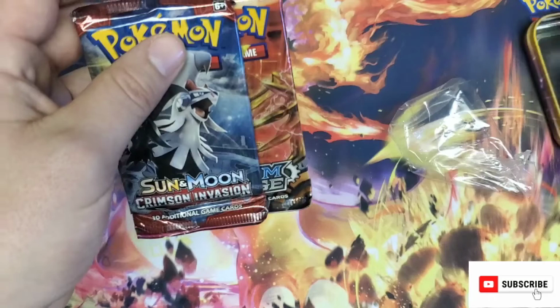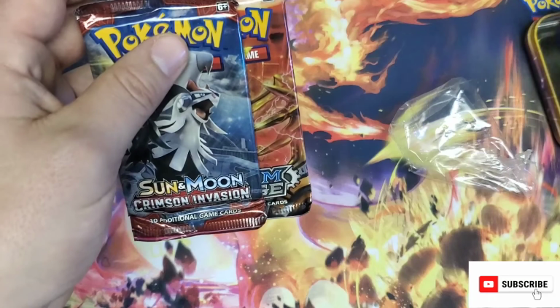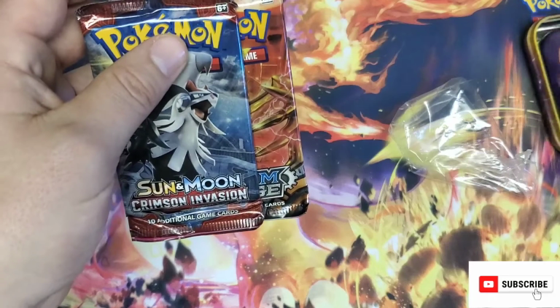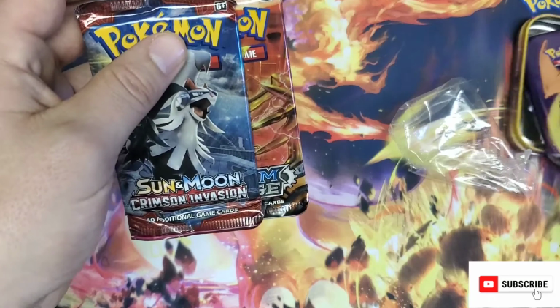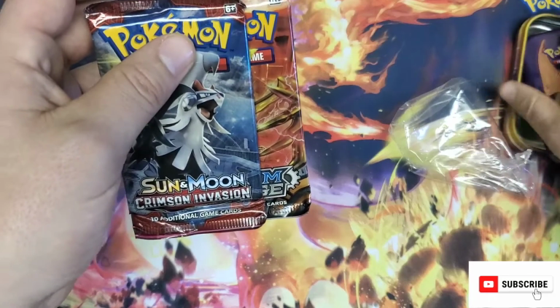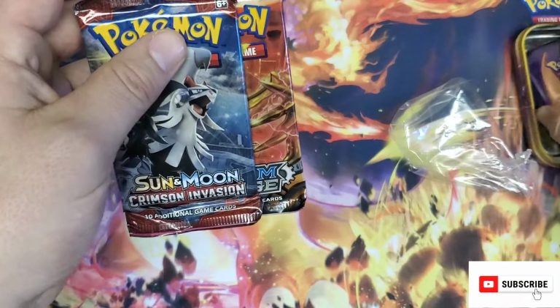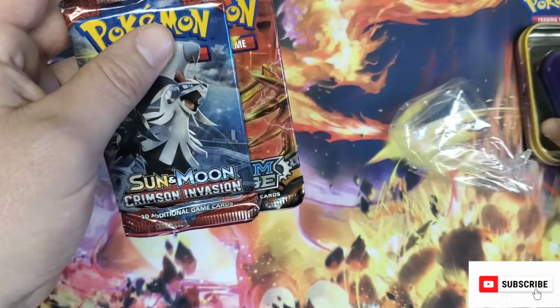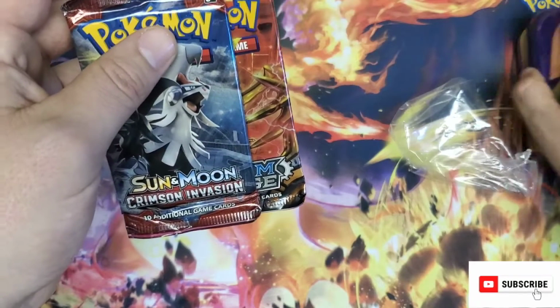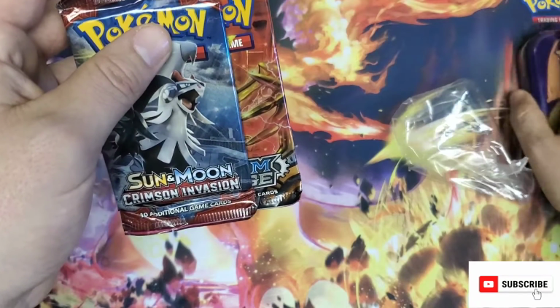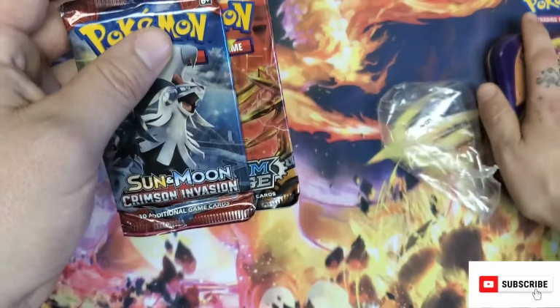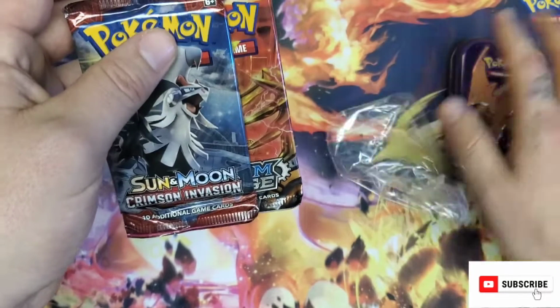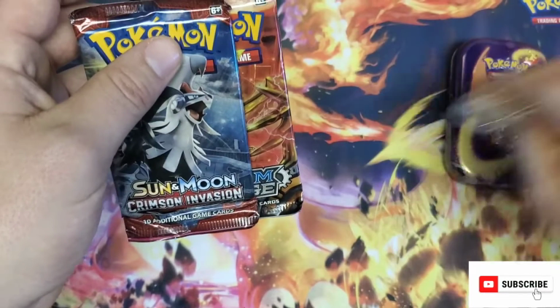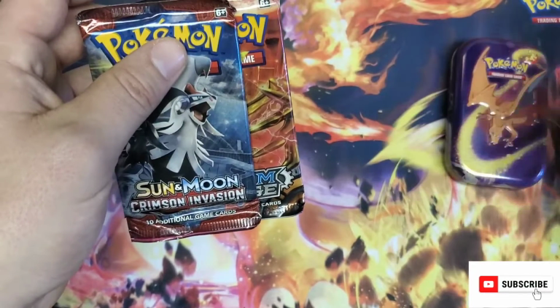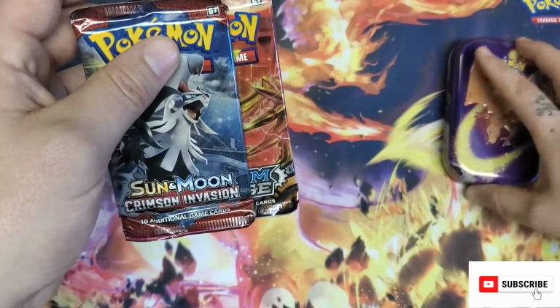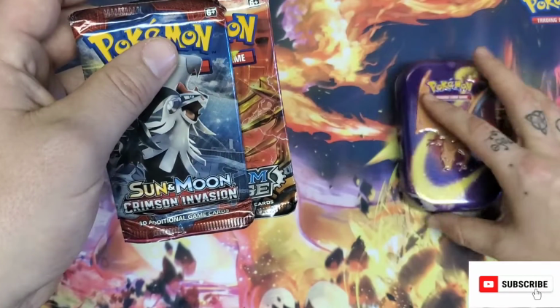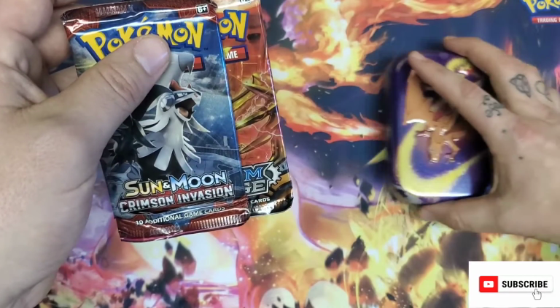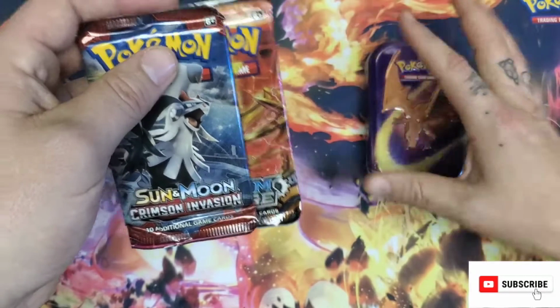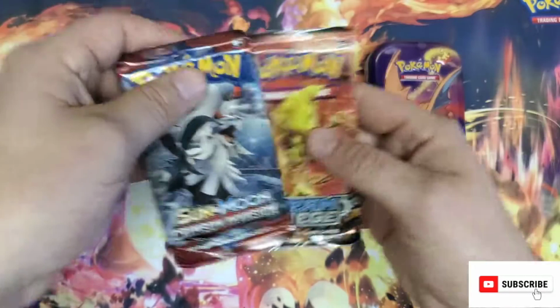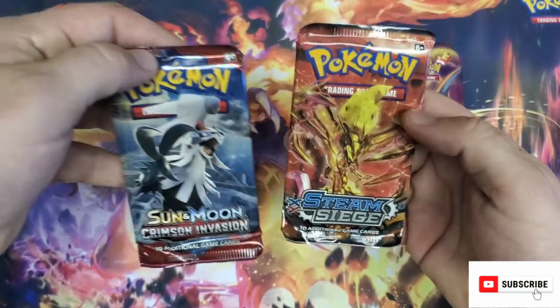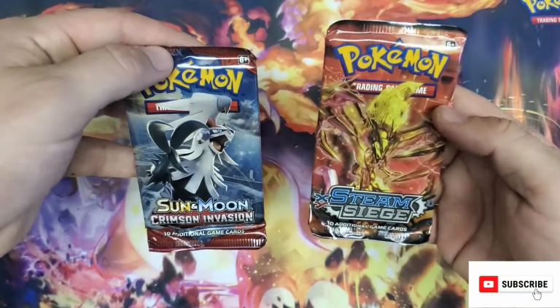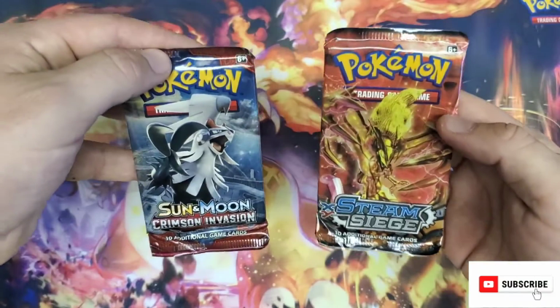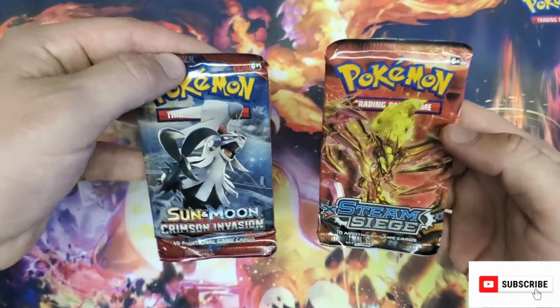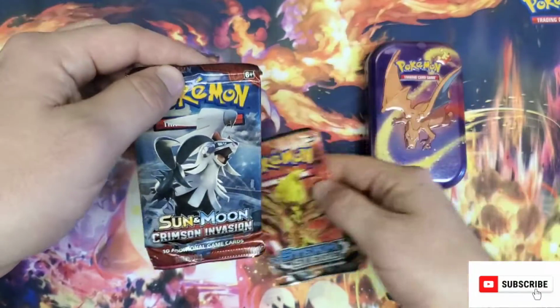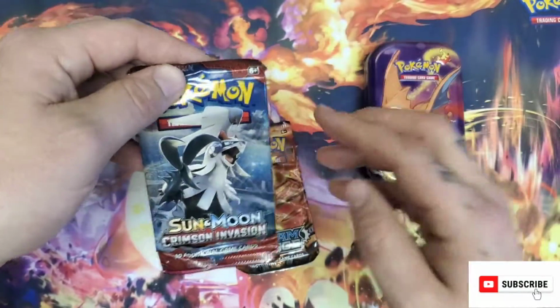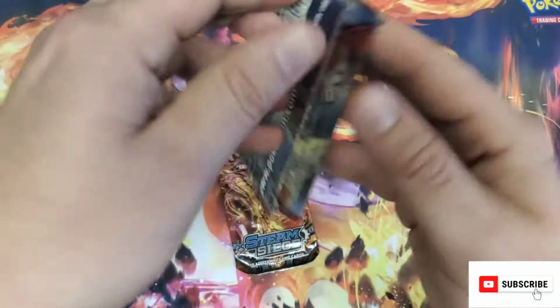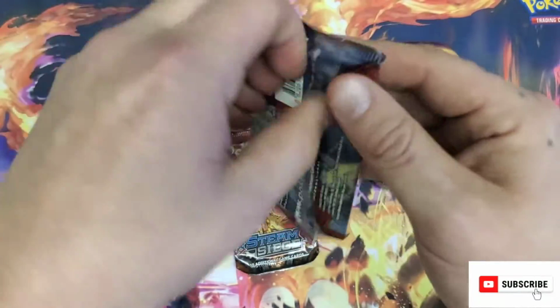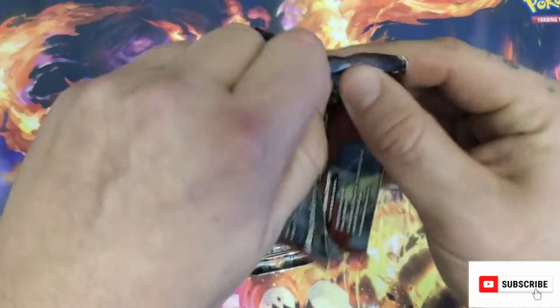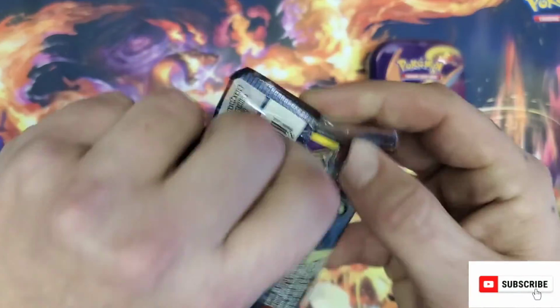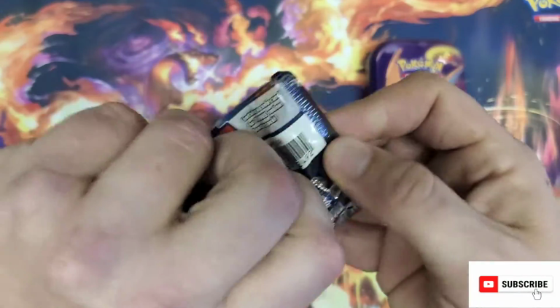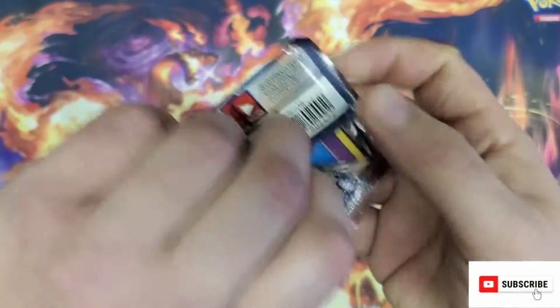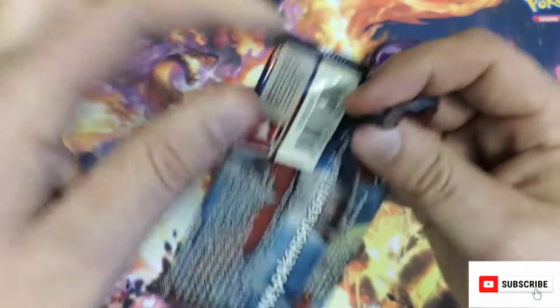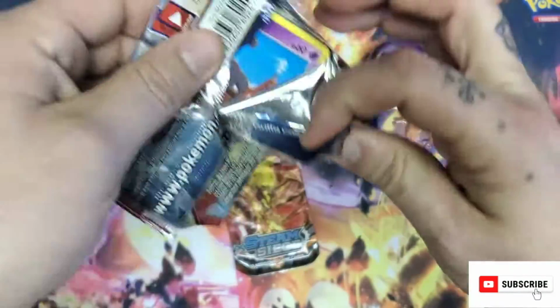Well, maybe we'll get some luck from a Charizard Tin on the Charizard Playmat. I don't even know which to do first. Let's do this guy.